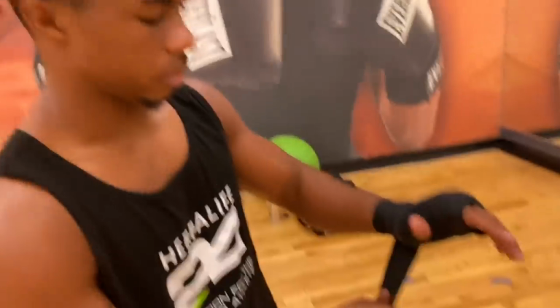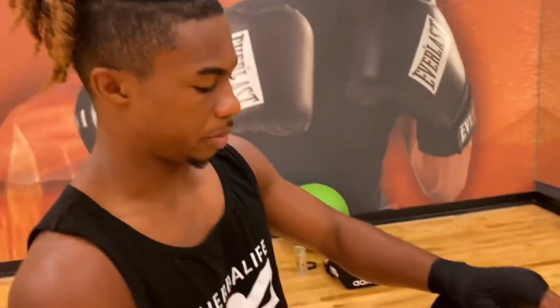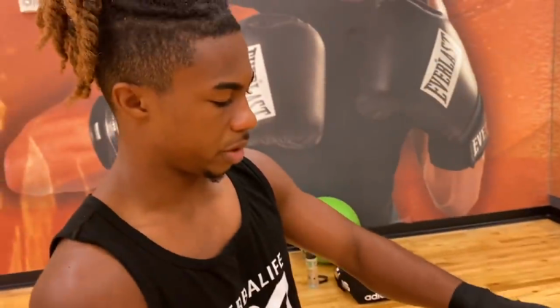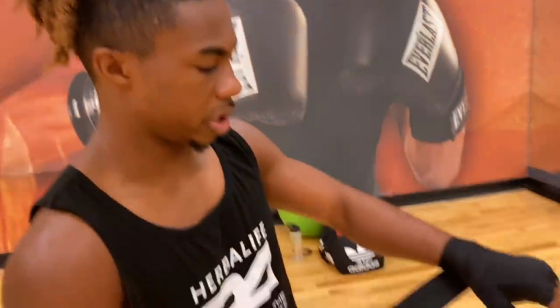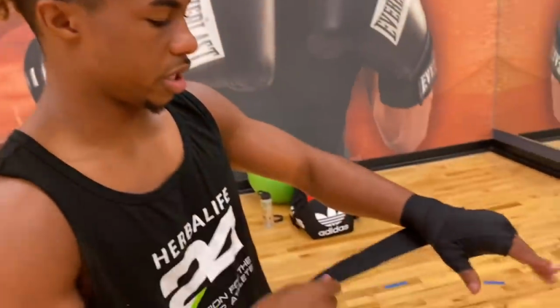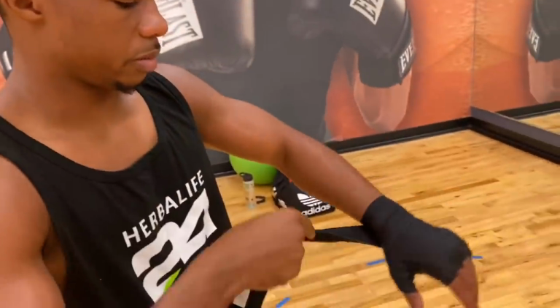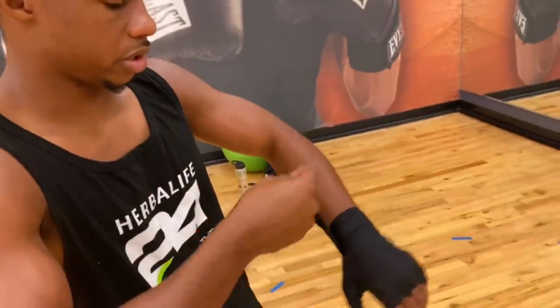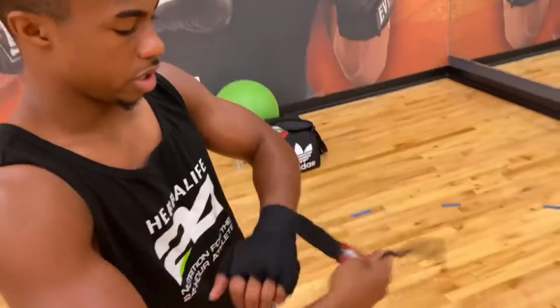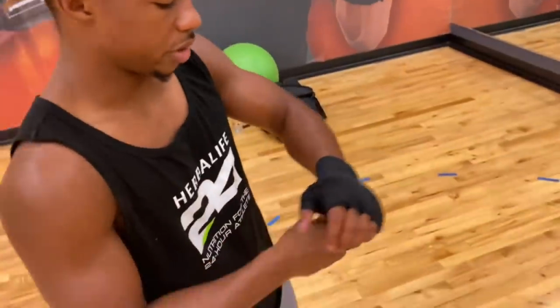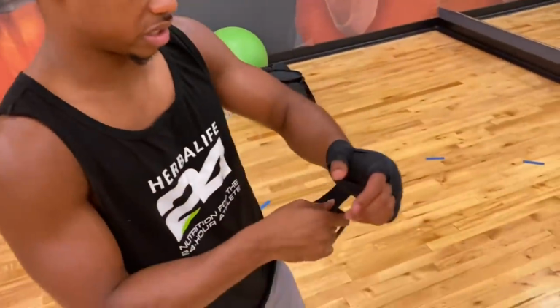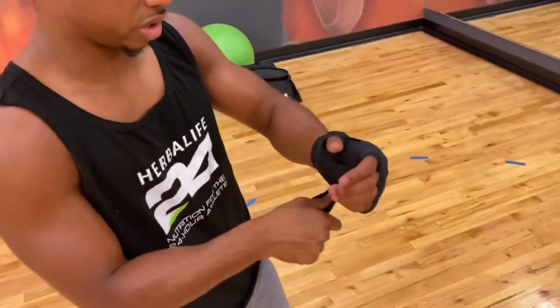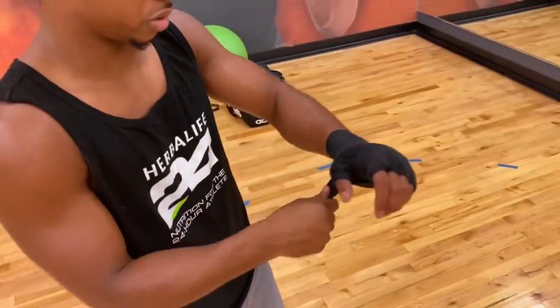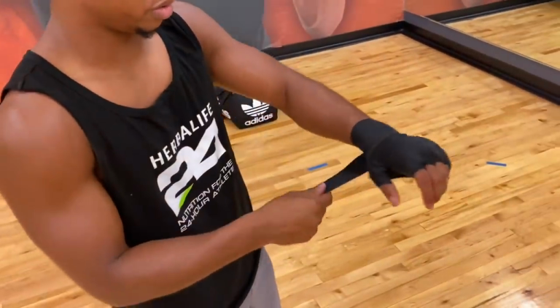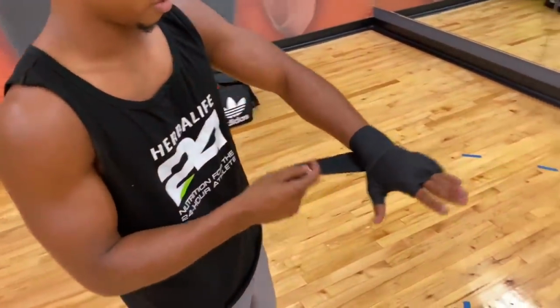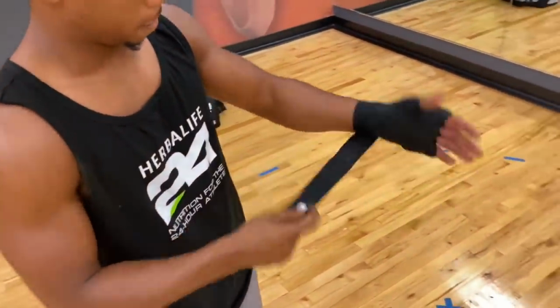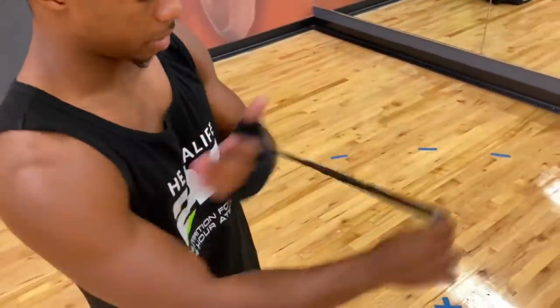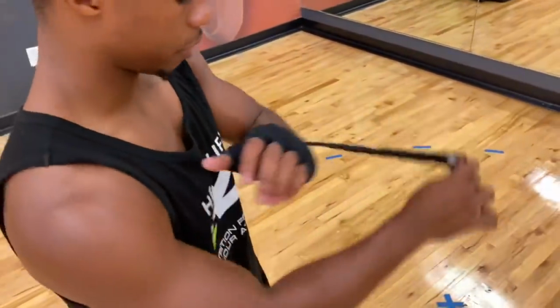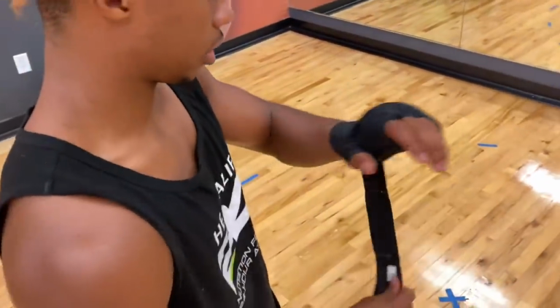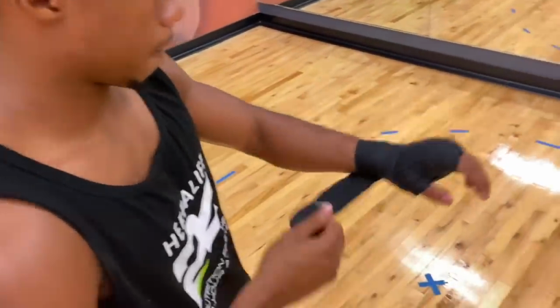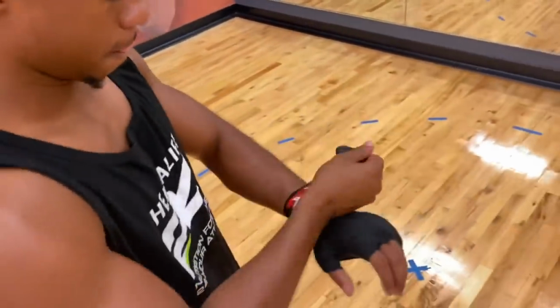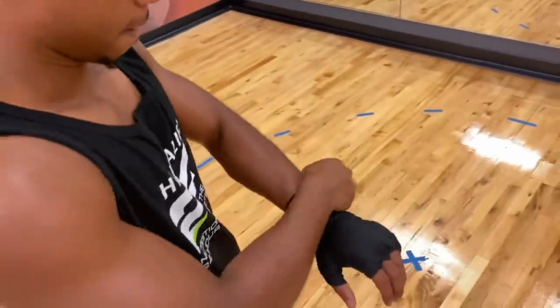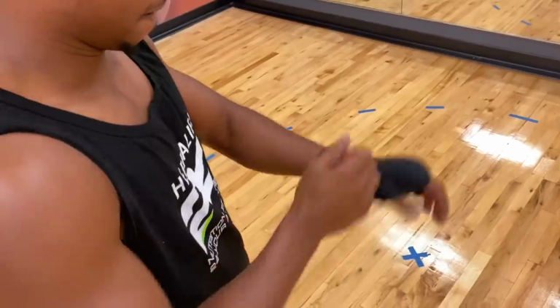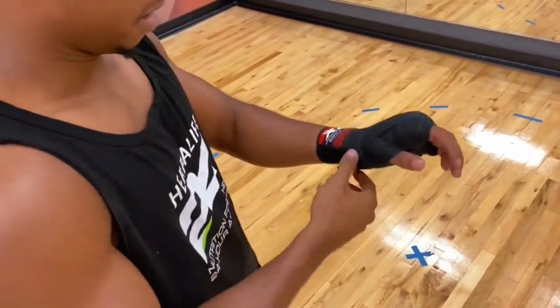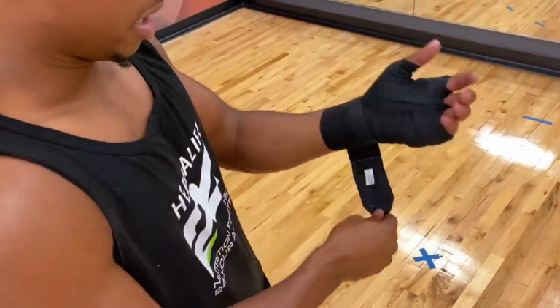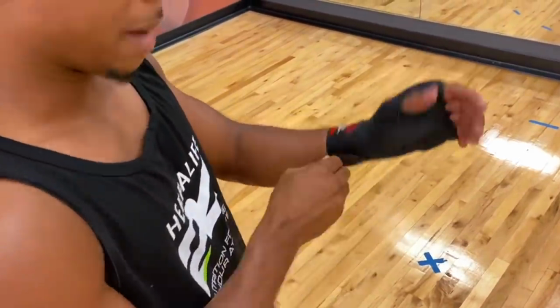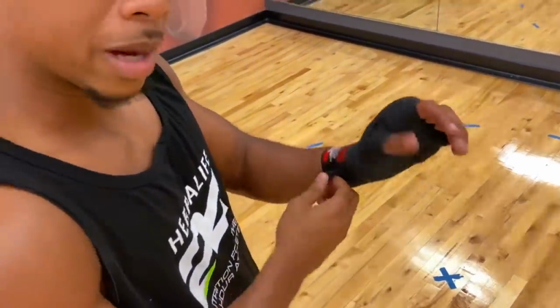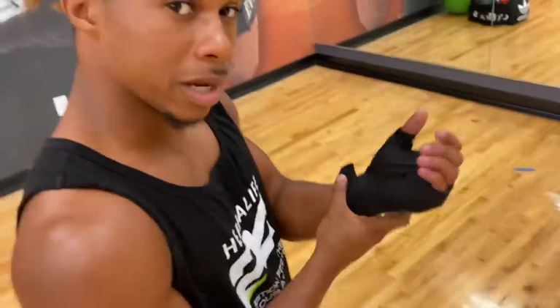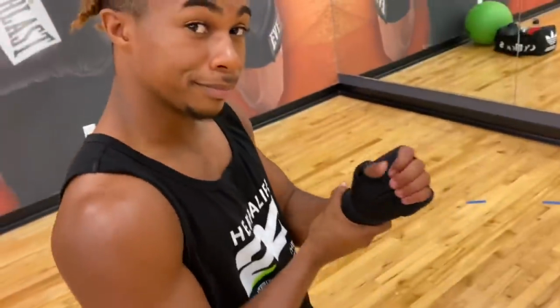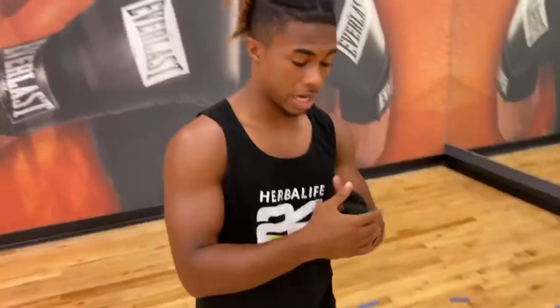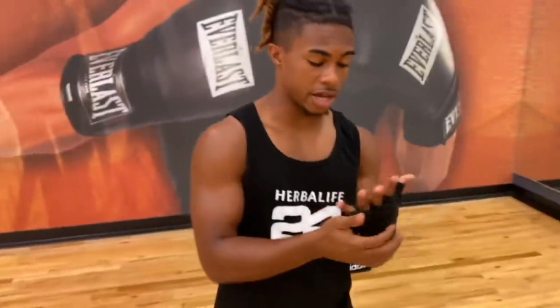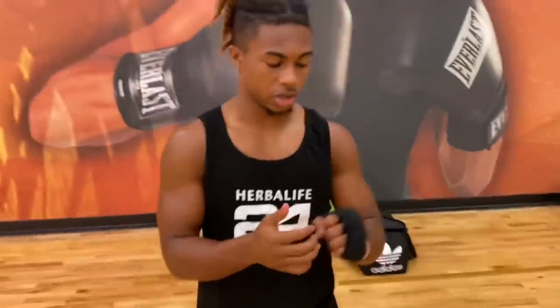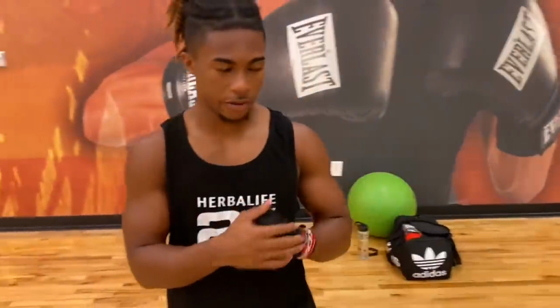At that point you're pretty much good. Make sure that wrist is nice and secure — come back around the wrist, and bada boom, bada bam. Now you've got a secure hand wrap.